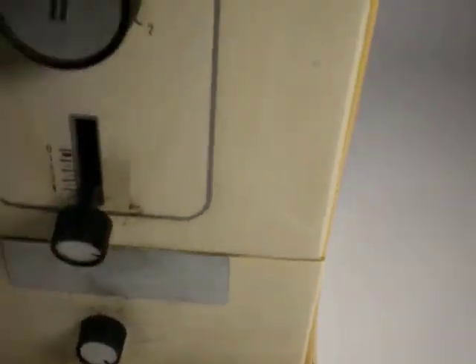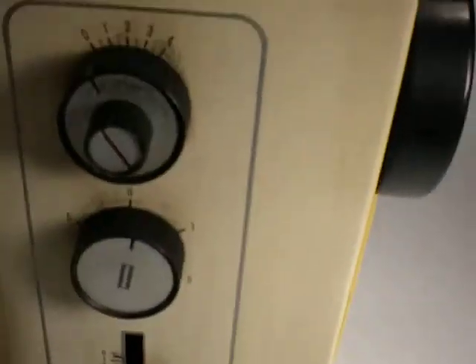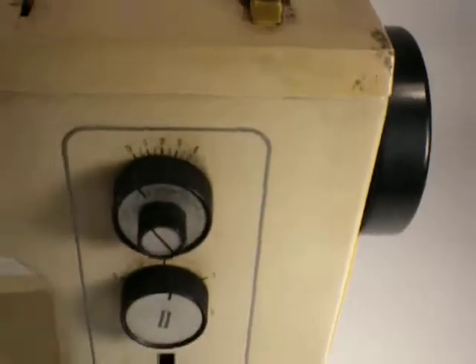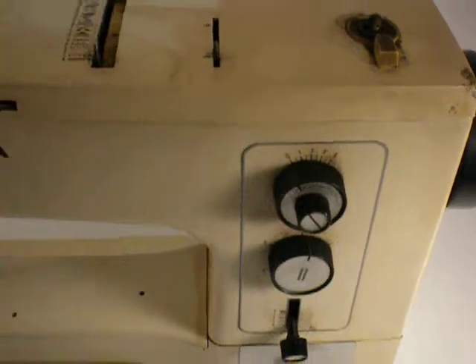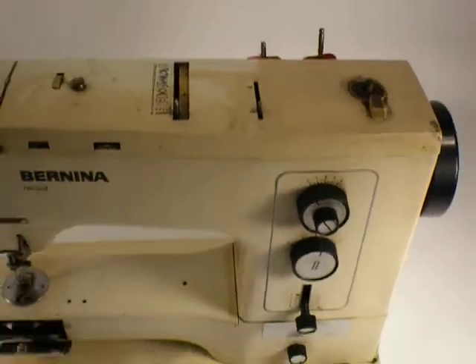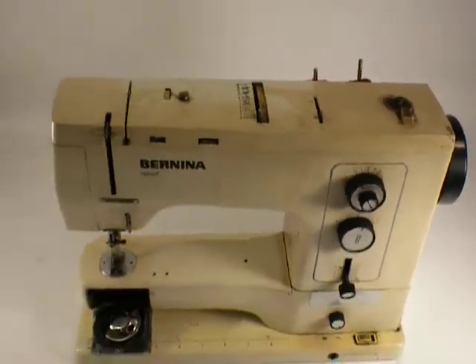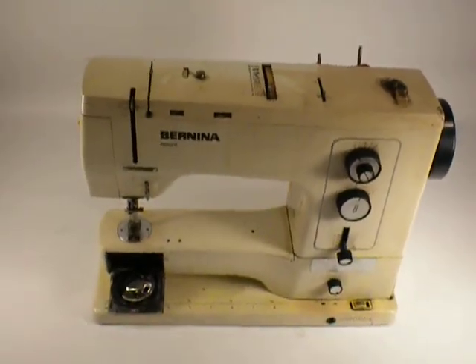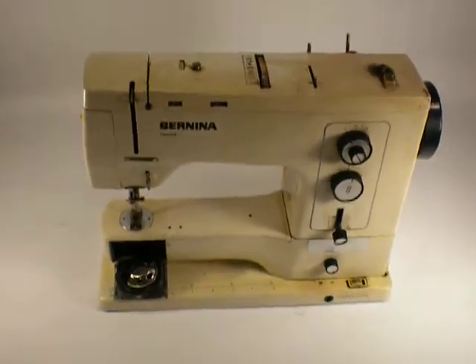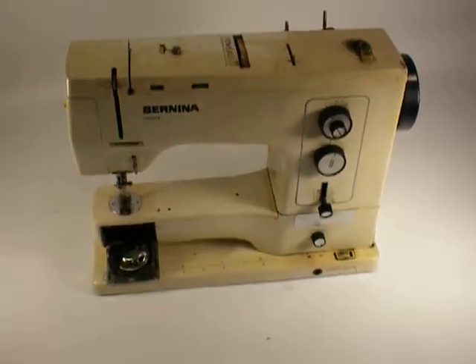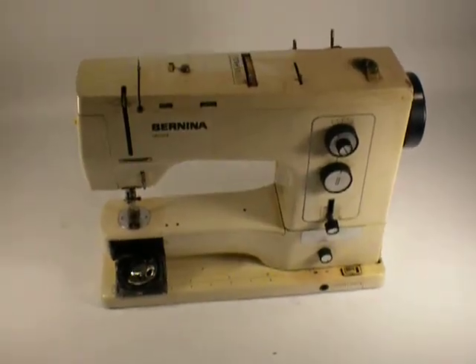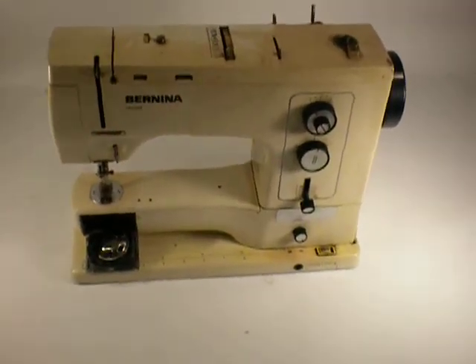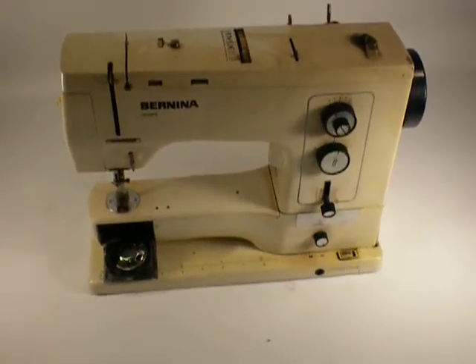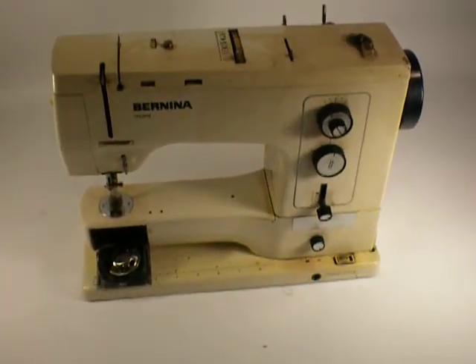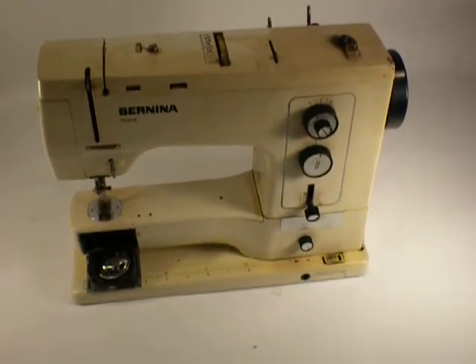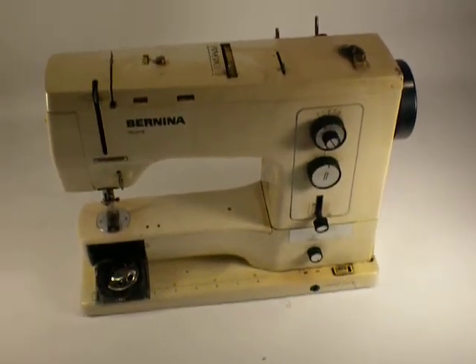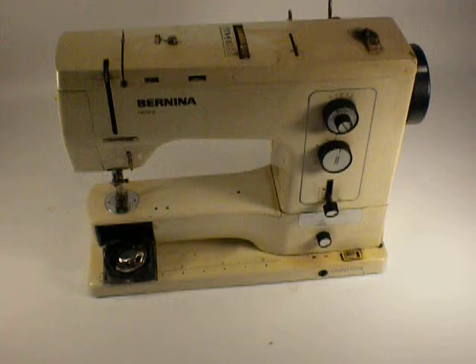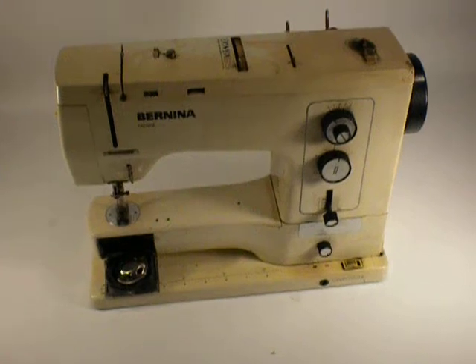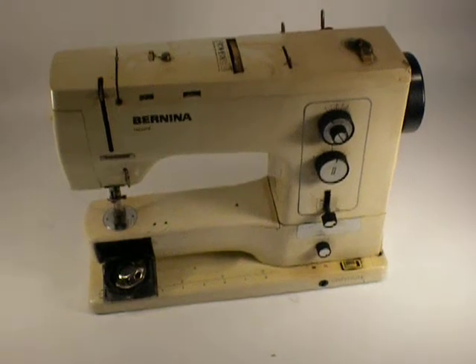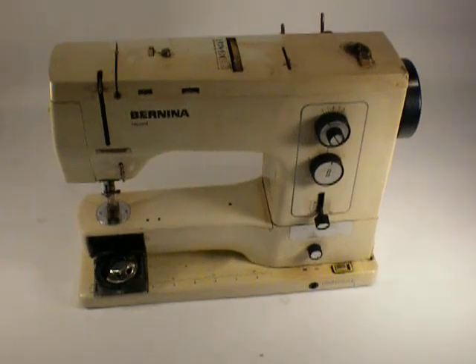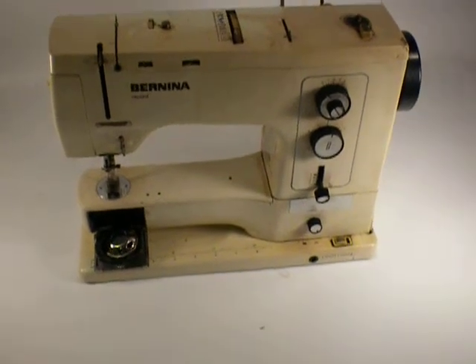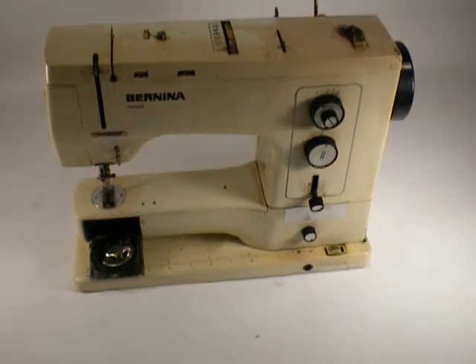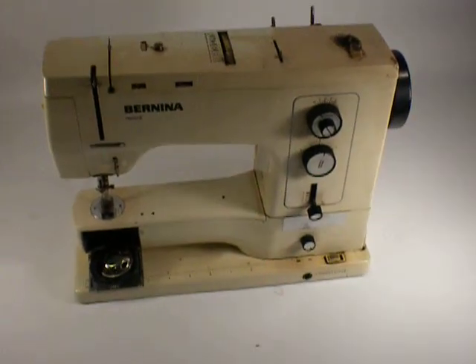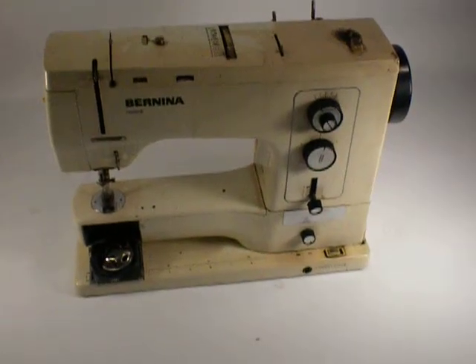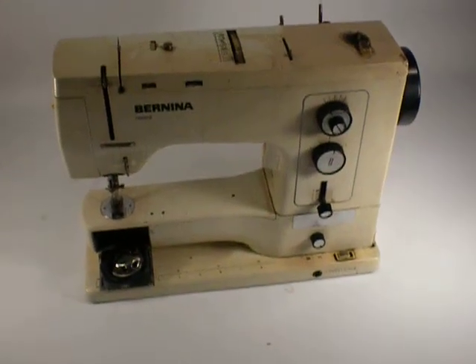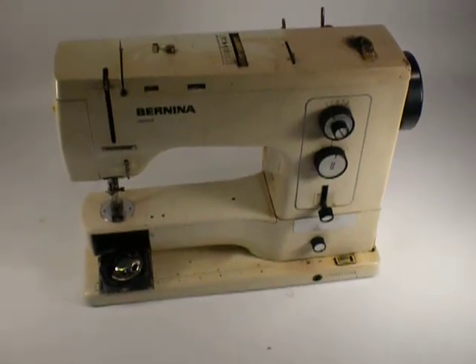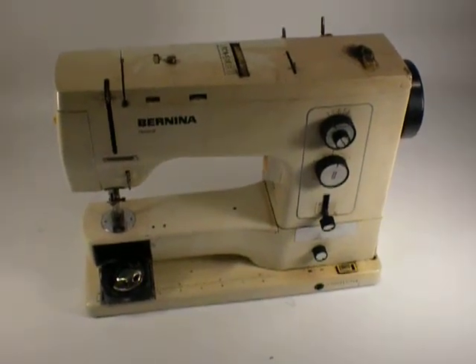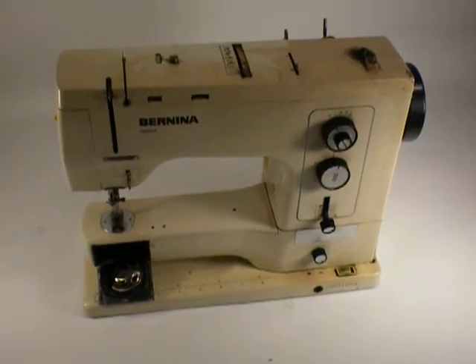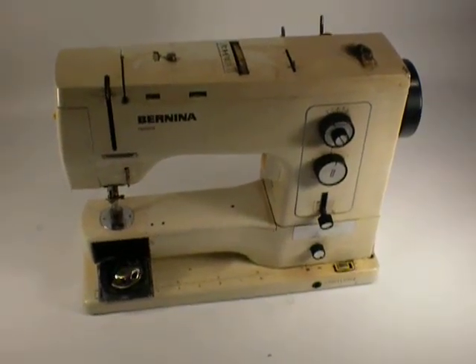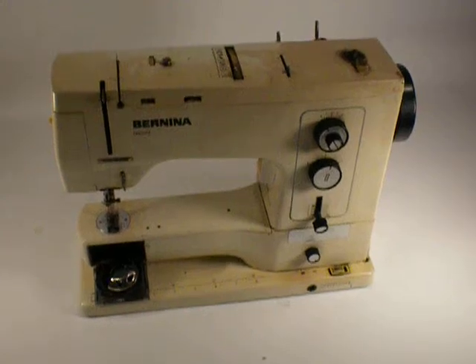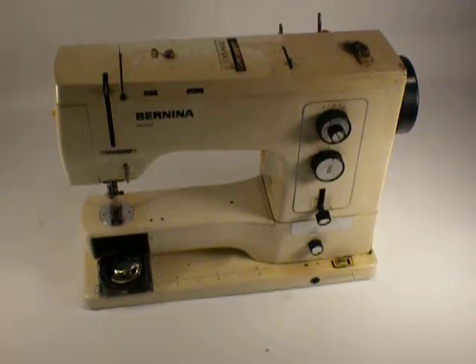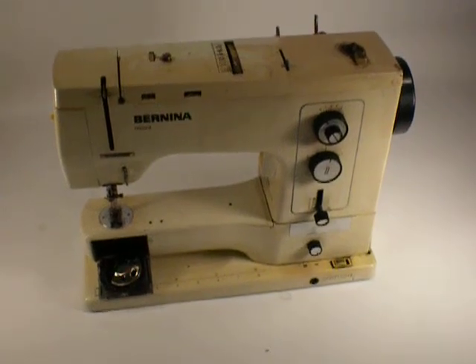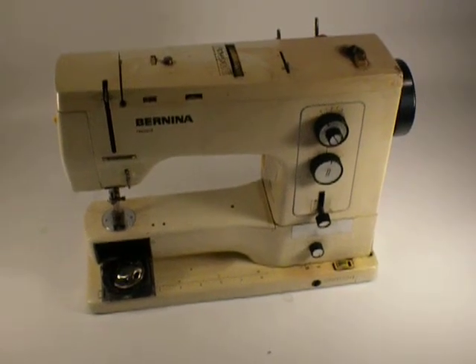But that's about it. So for parts, not working, fire damage — here it is. Thank you for watching.